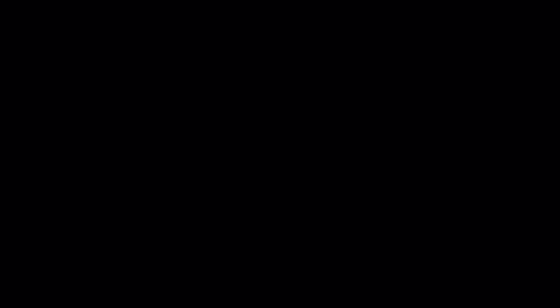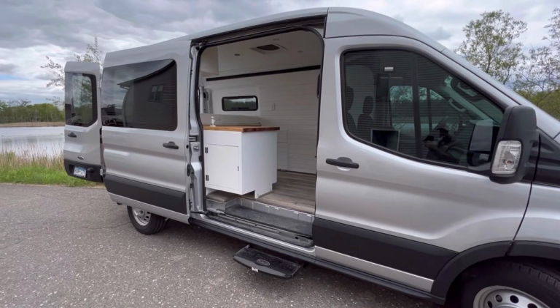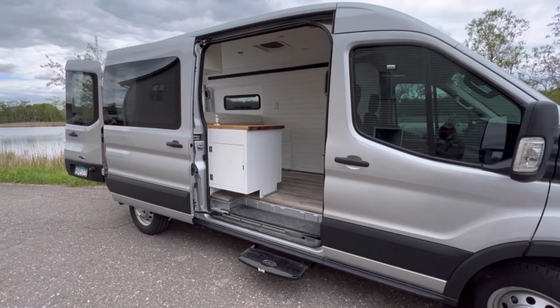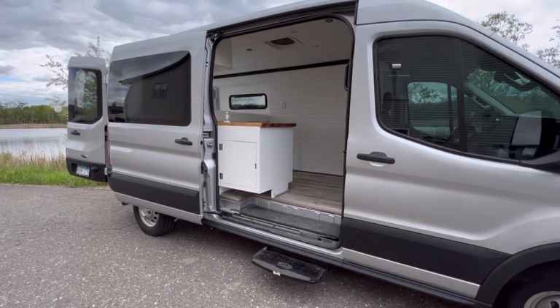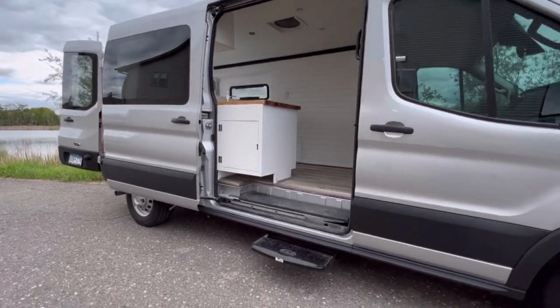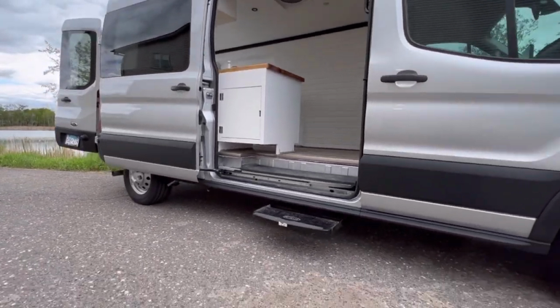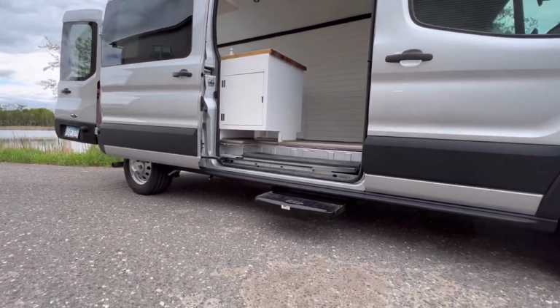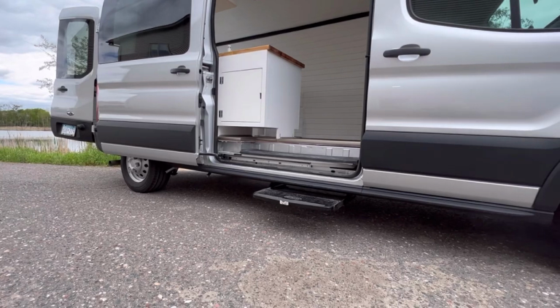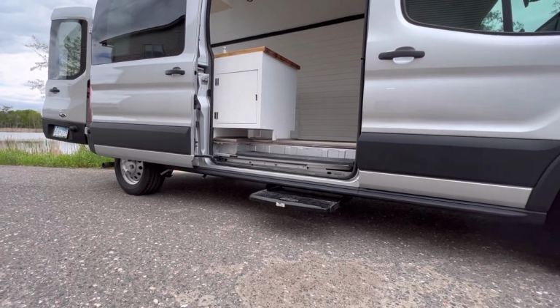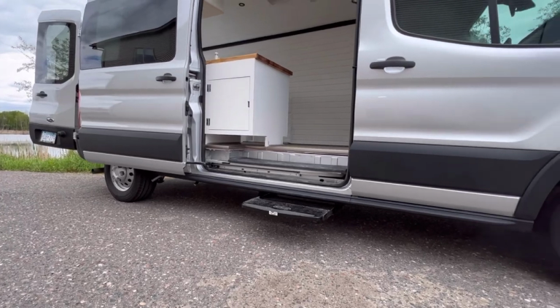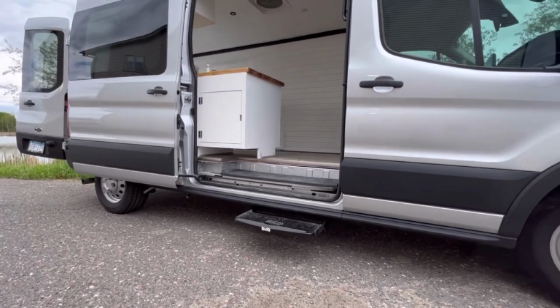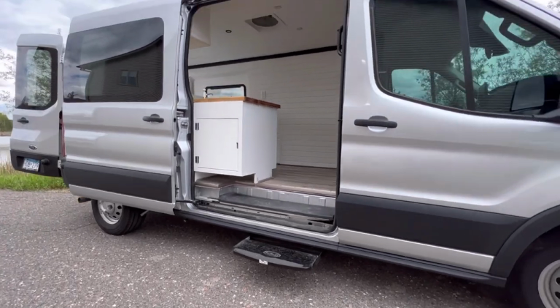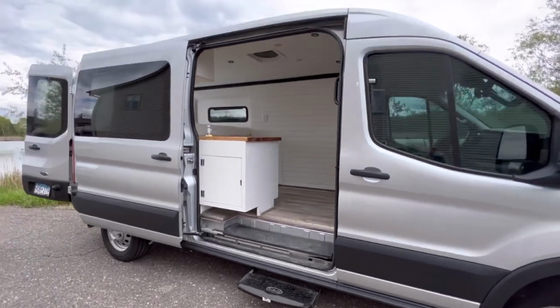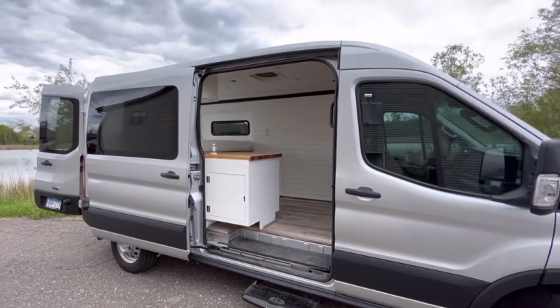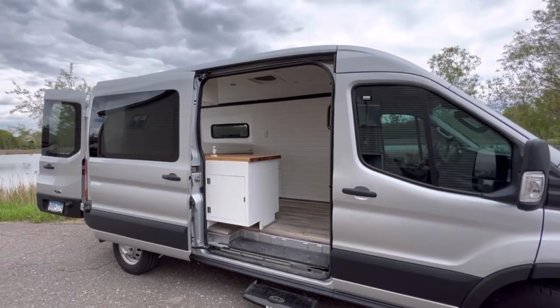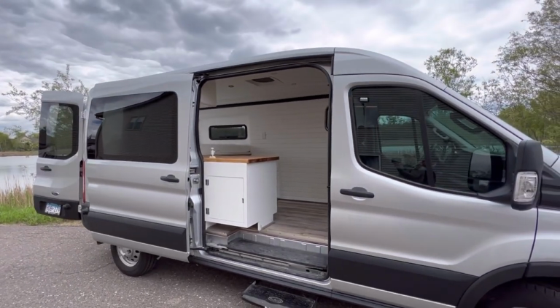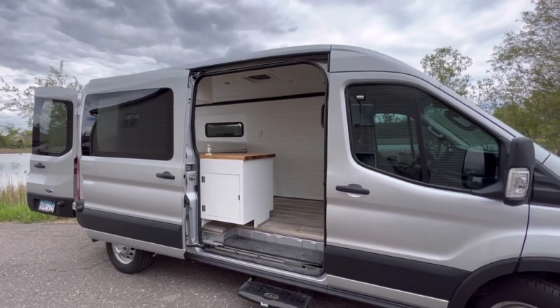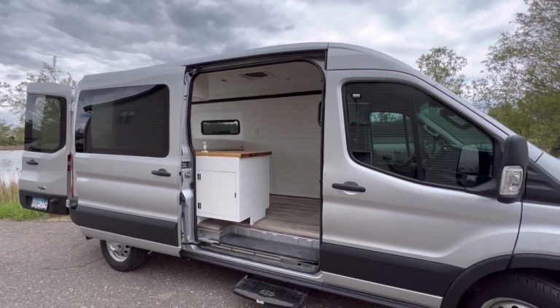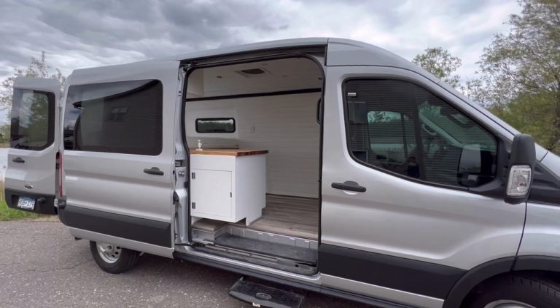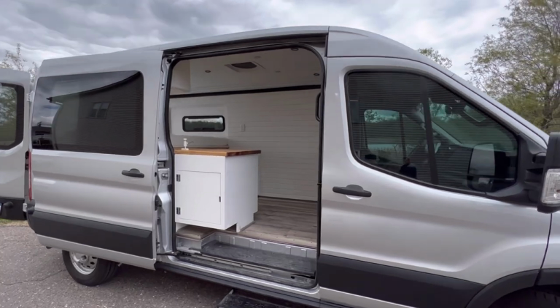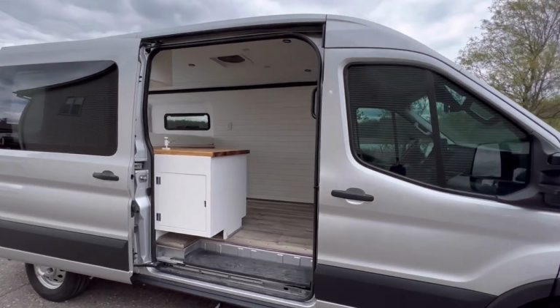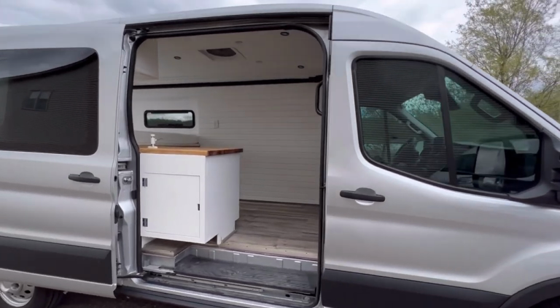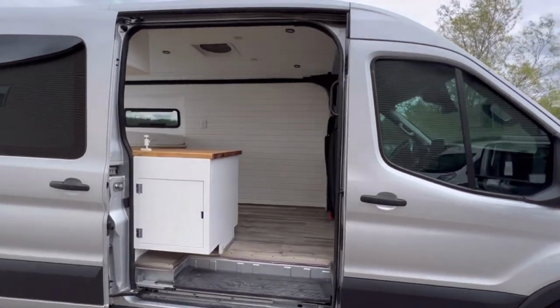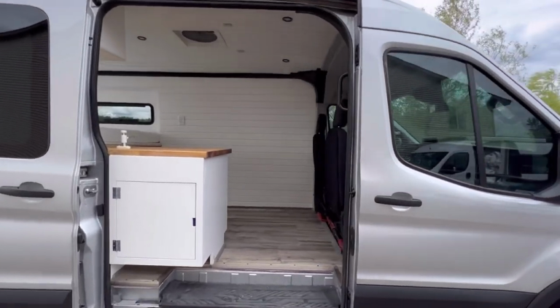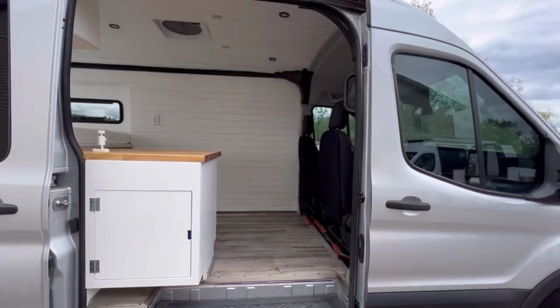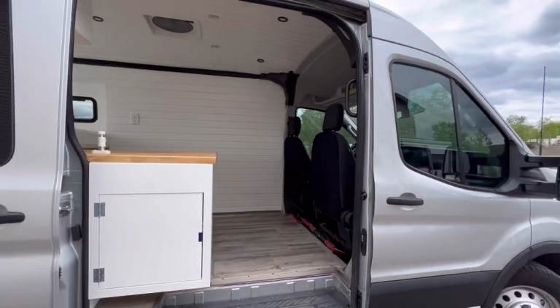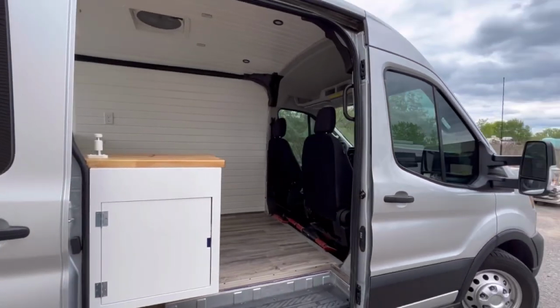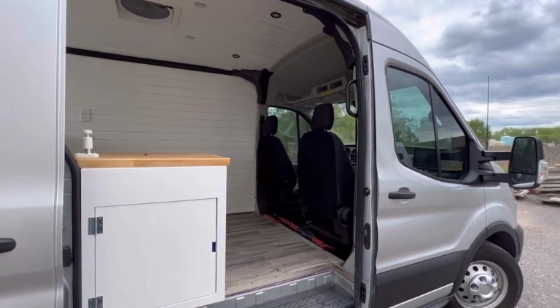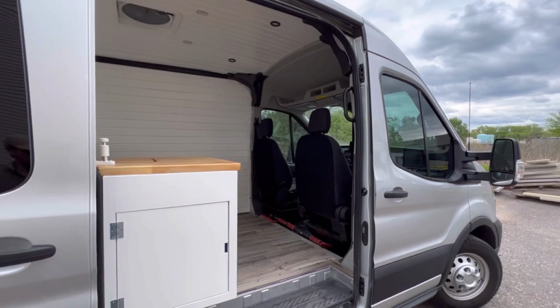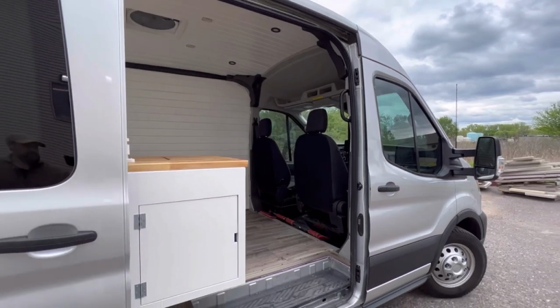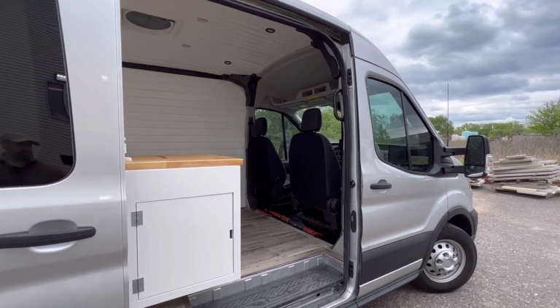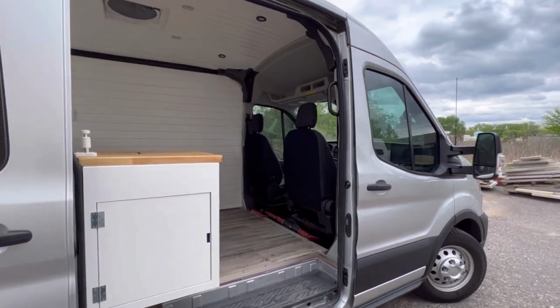A lot of people are not looking for all the bells, the whistles, the toilets, the extravagant electricity, all the running water and all that. So we have a little bit simpler build here and a lot of people were looking for that. So here we go.